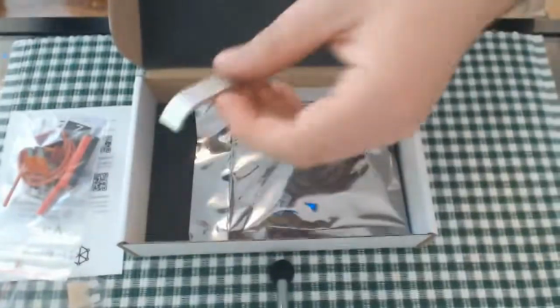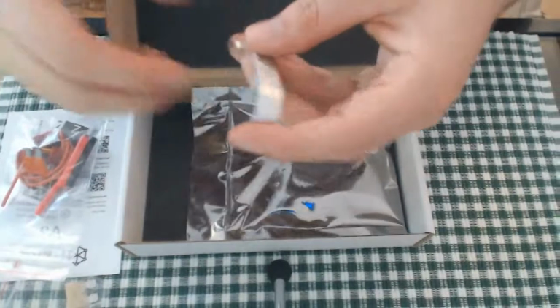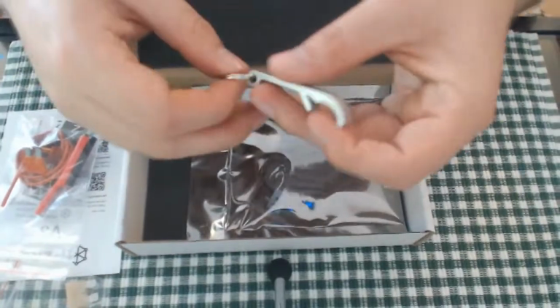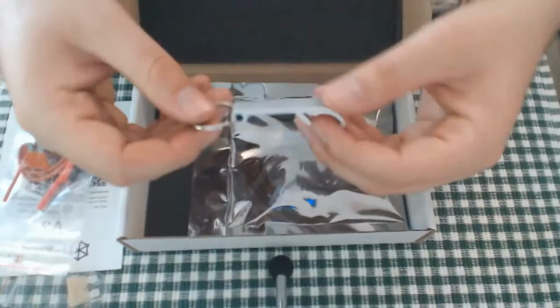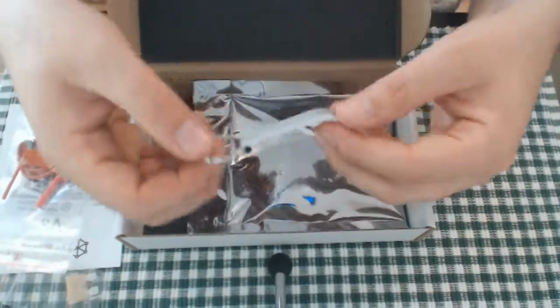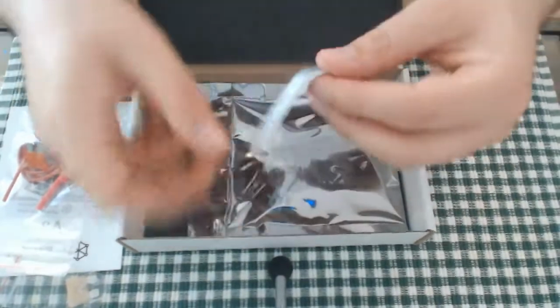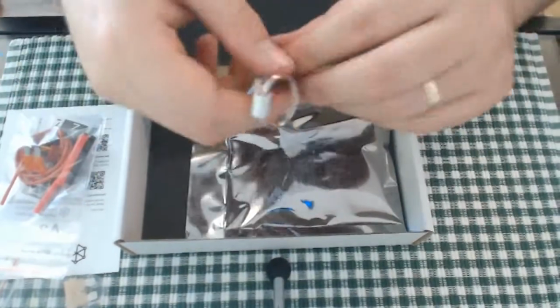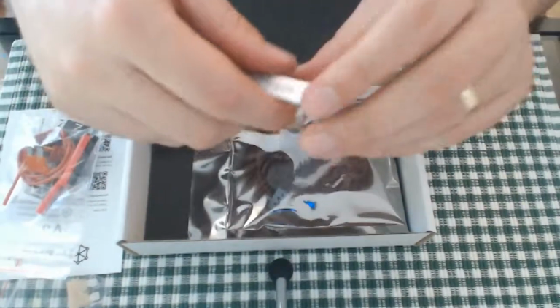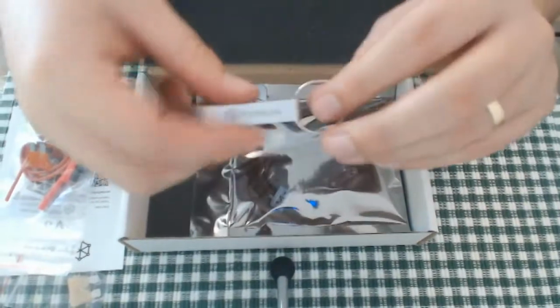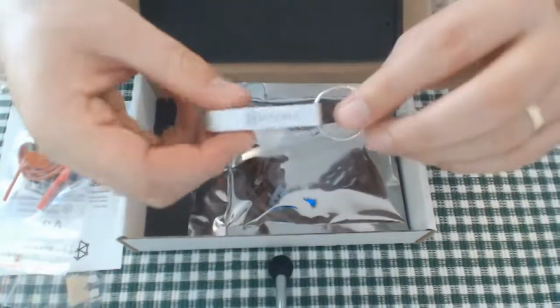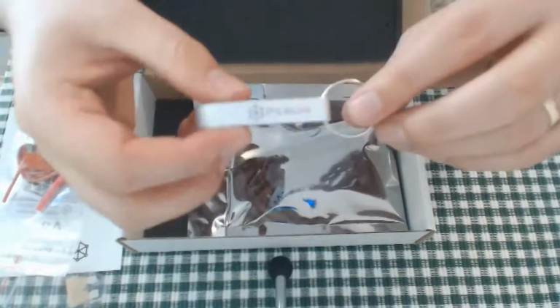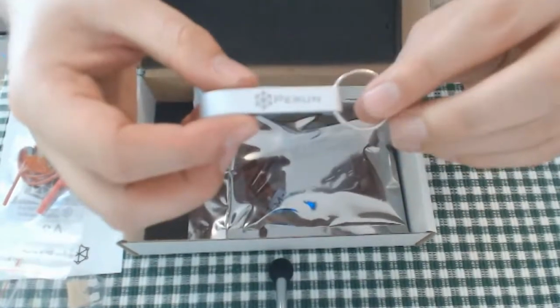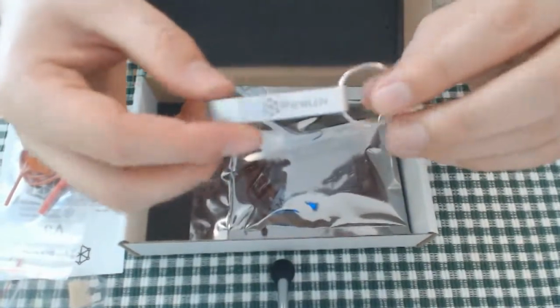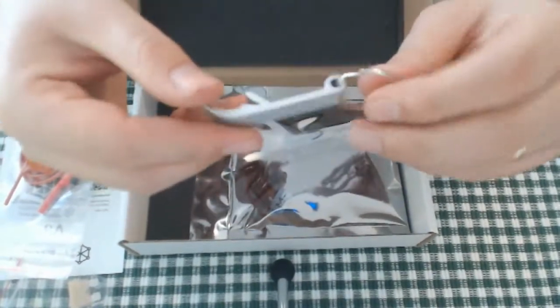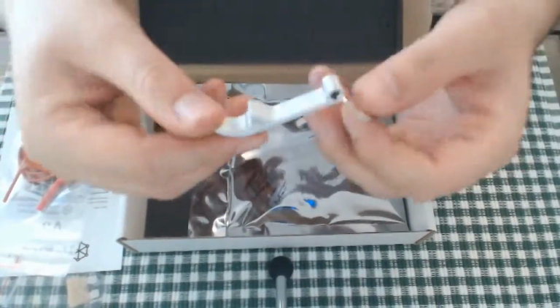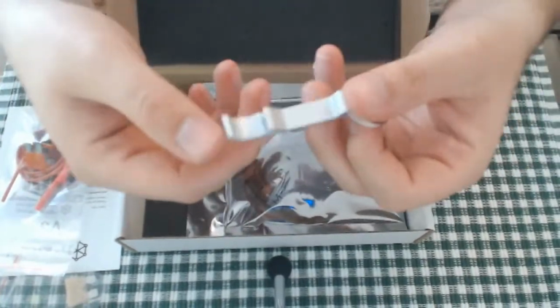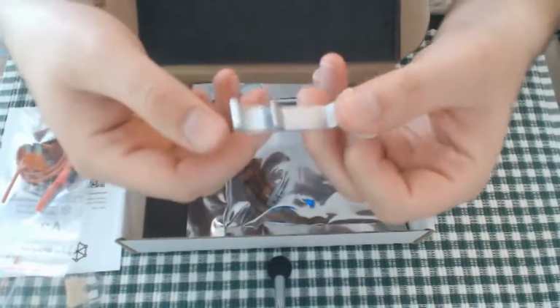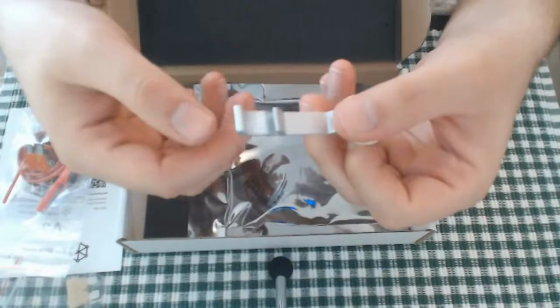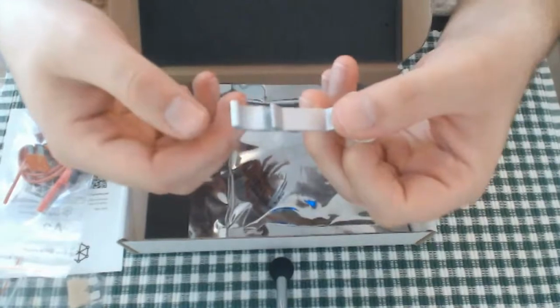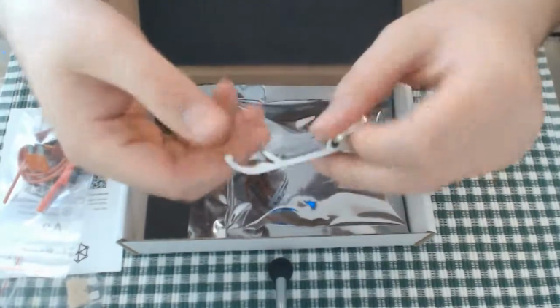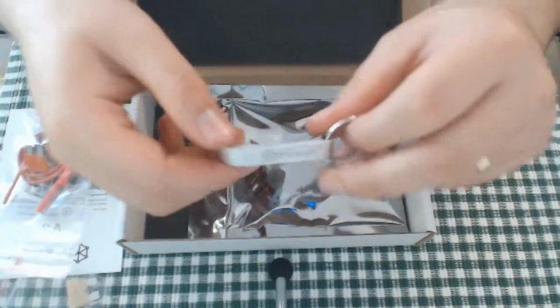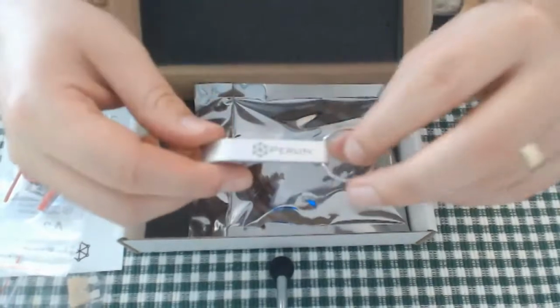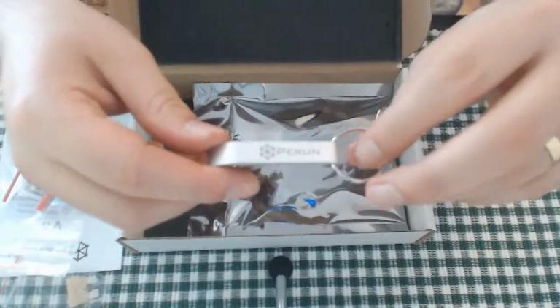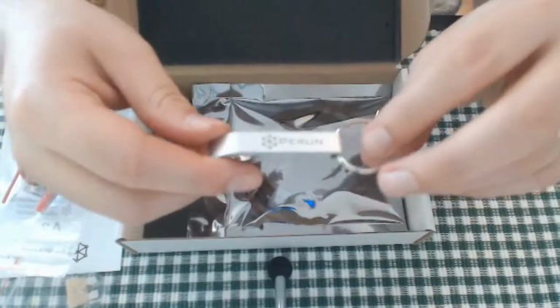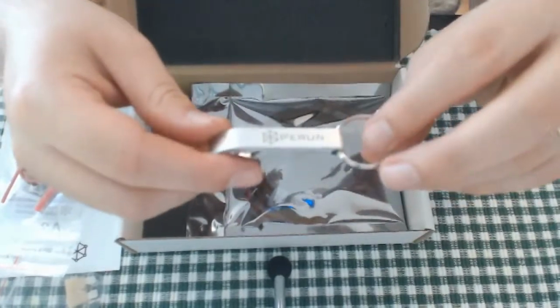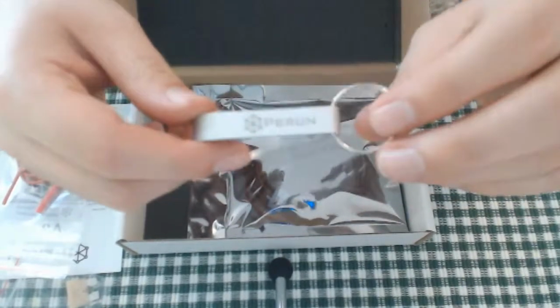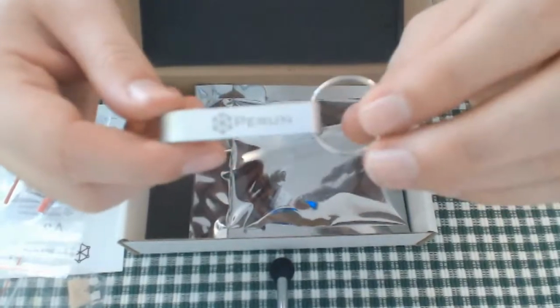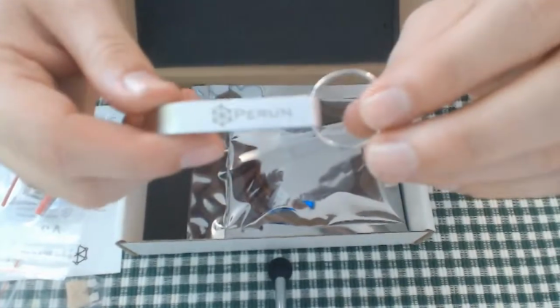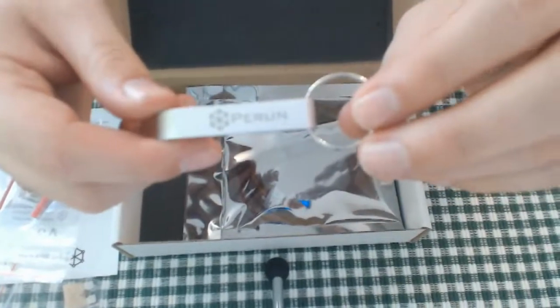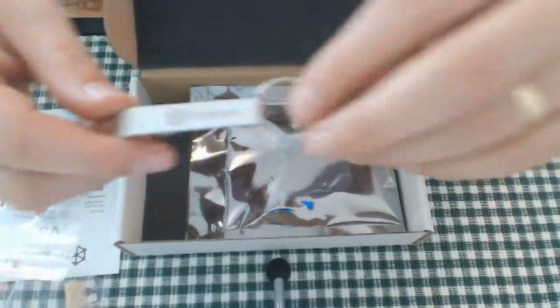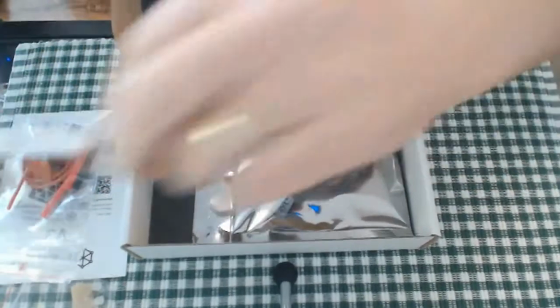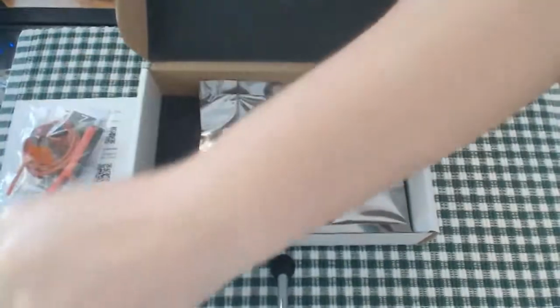There's also a pretty cool keychain — I will be adding this to my keys. It's also a bottle opener, I'm assuming. Yes, probably a bottle opener, but there's a nice Perun logo on there — I like that.